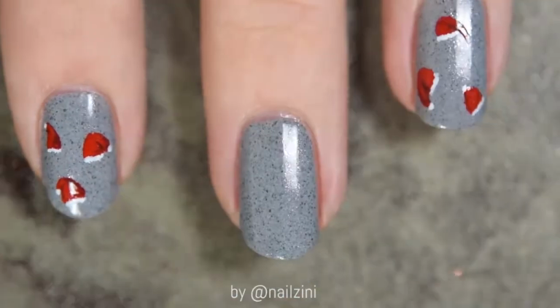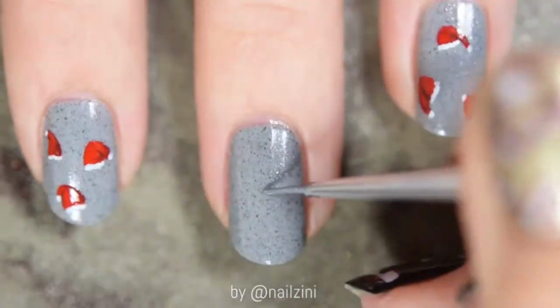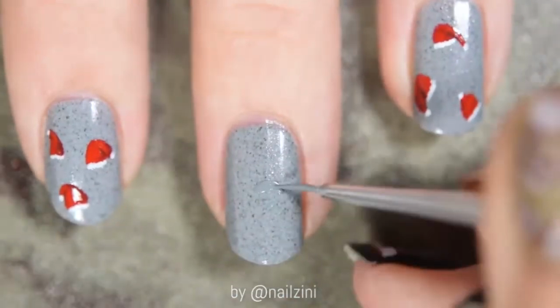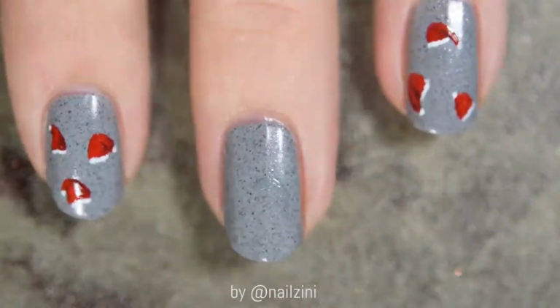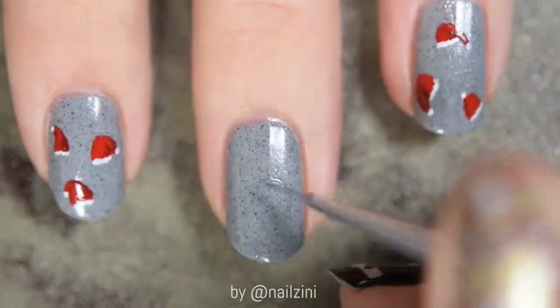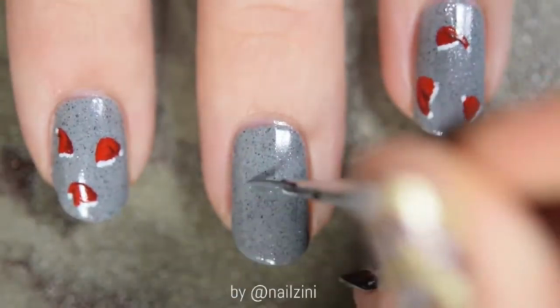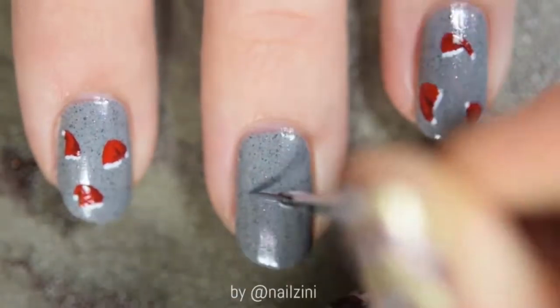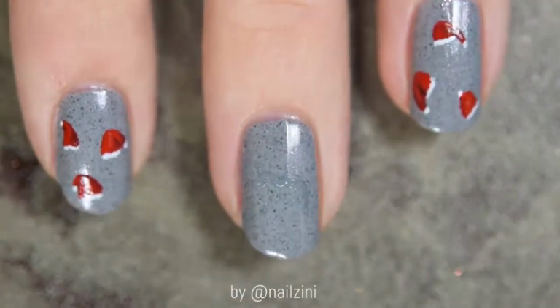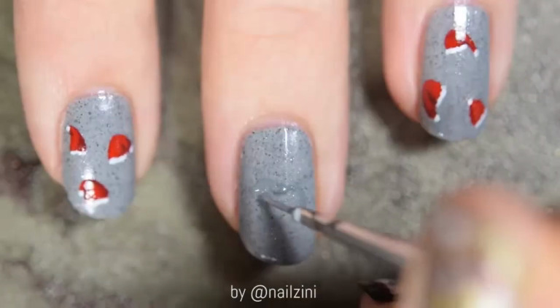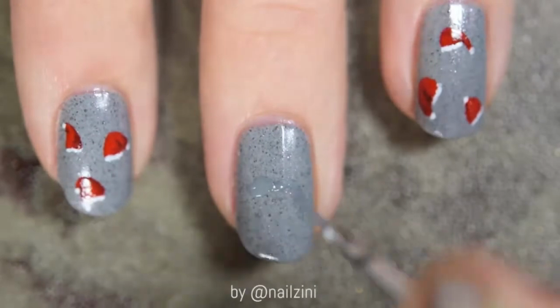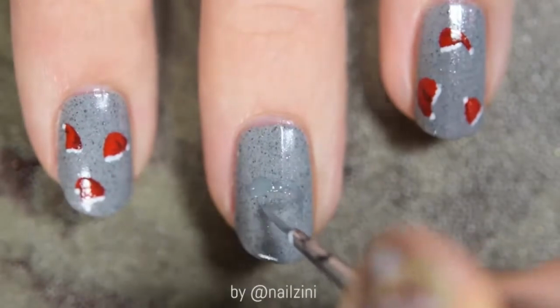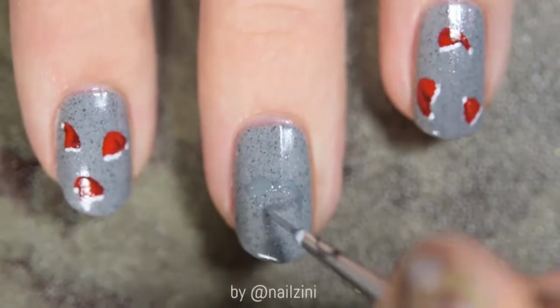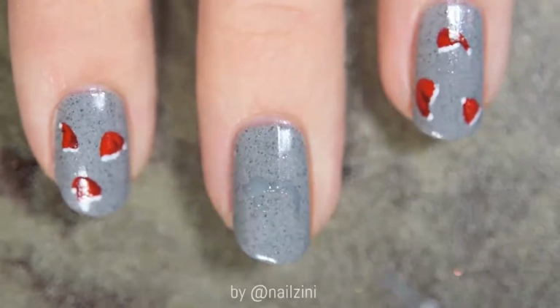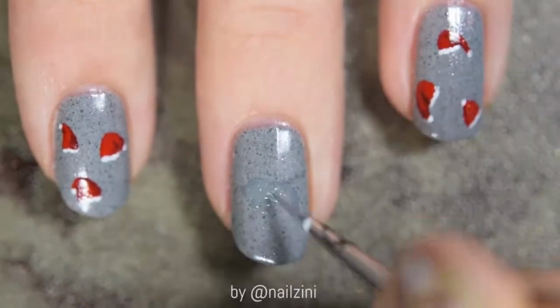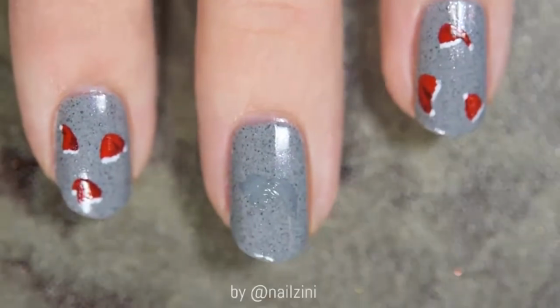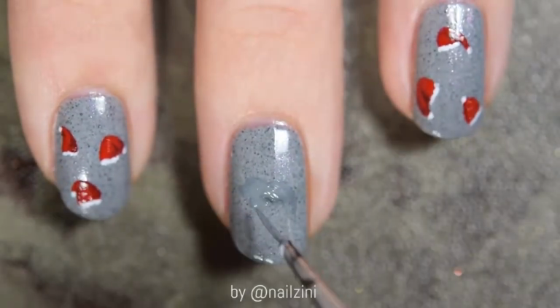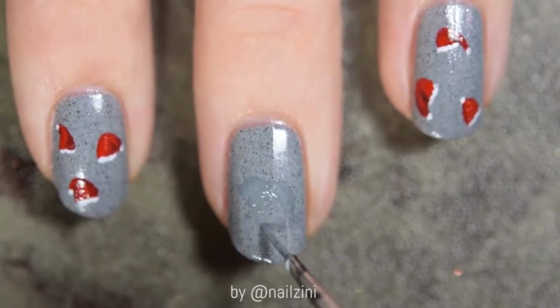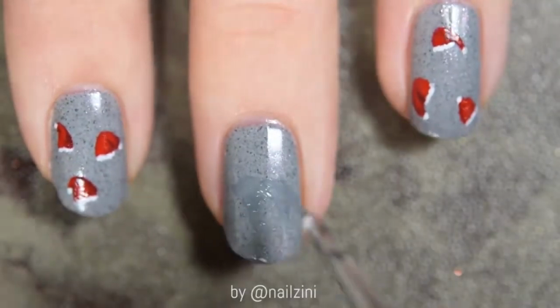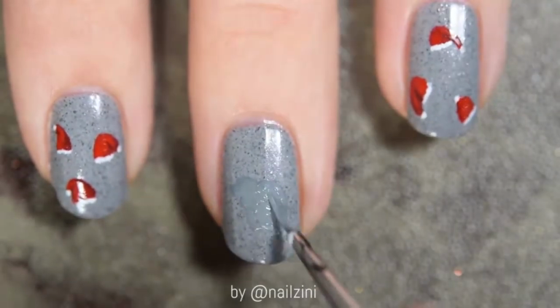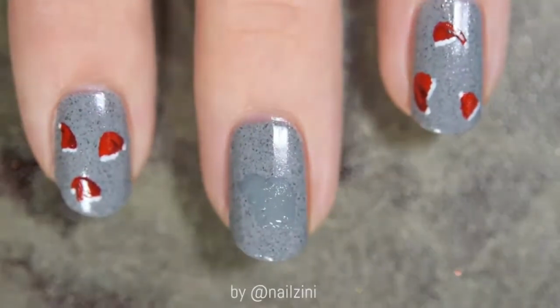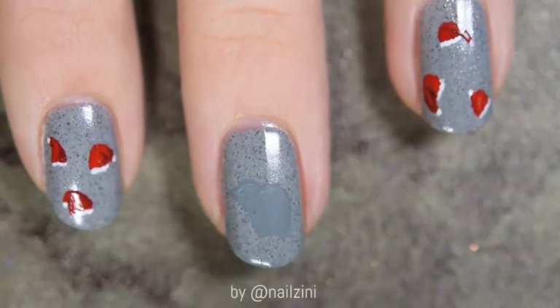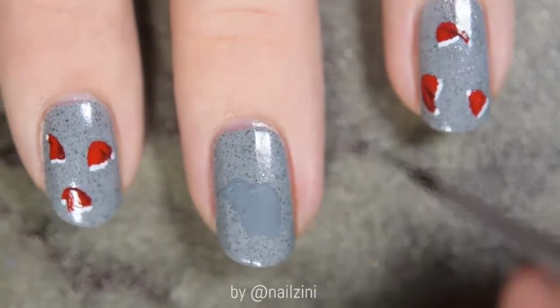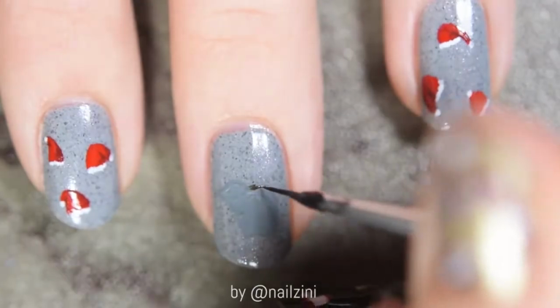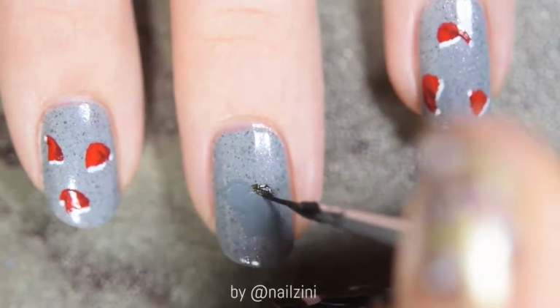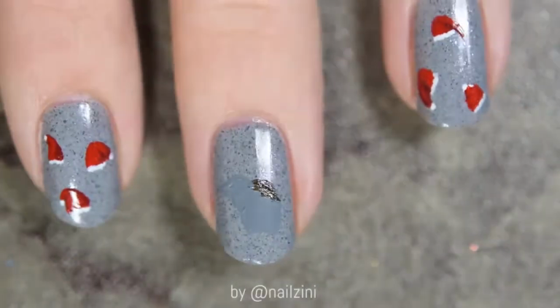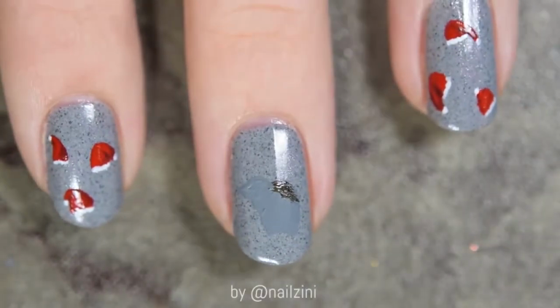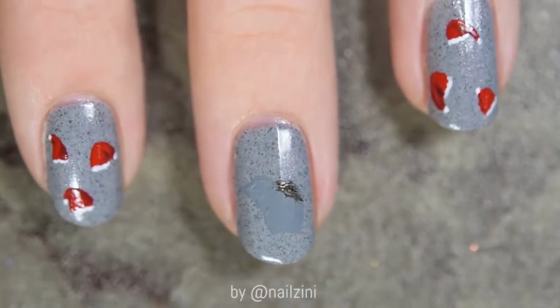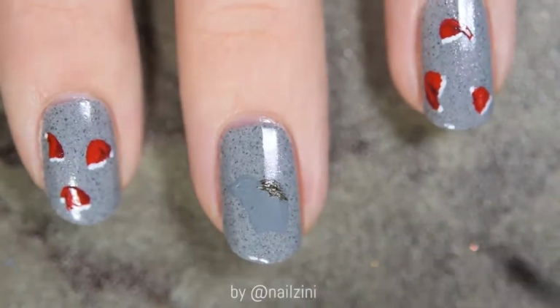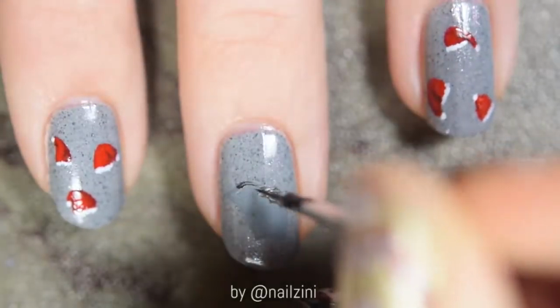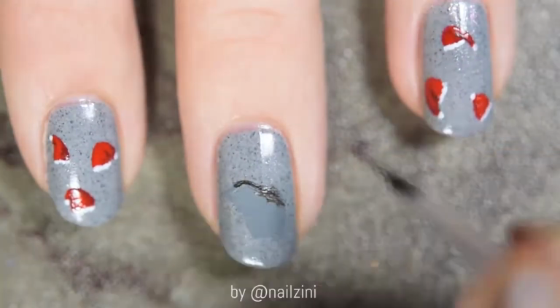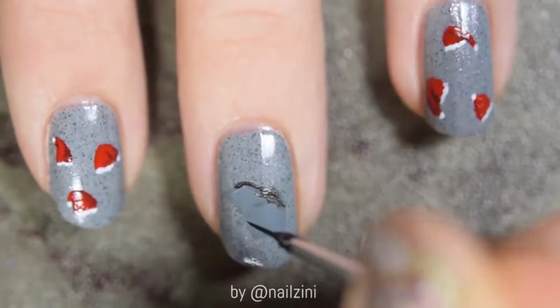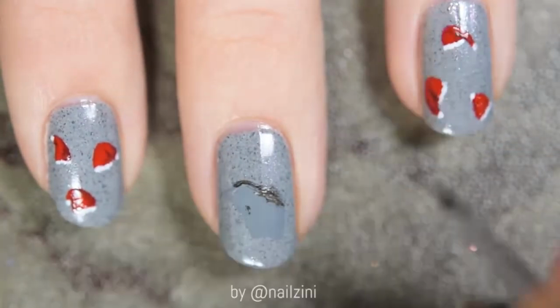Then for Rudolph, we'll start by drawing his body with a medium grey. Then using a dark brown, add some brush strokes to make the fur.